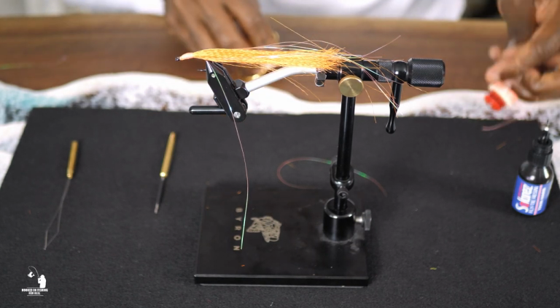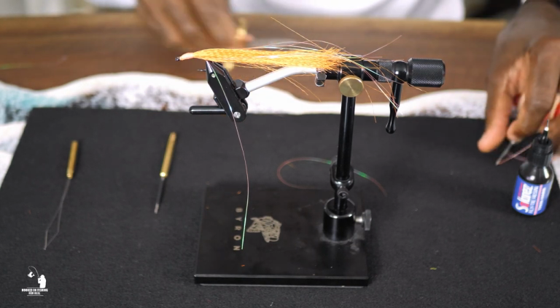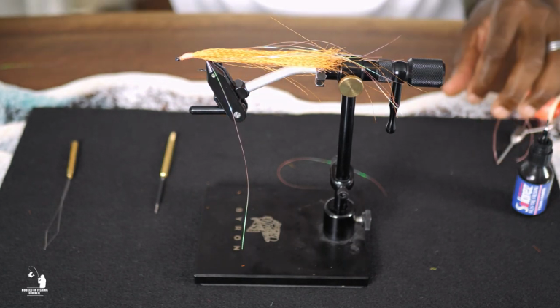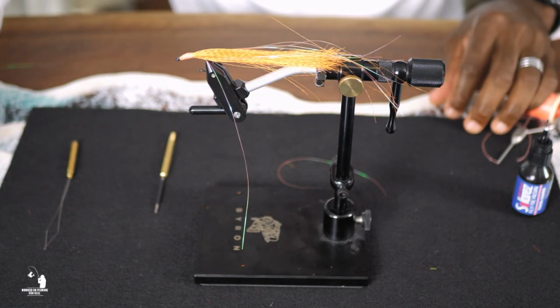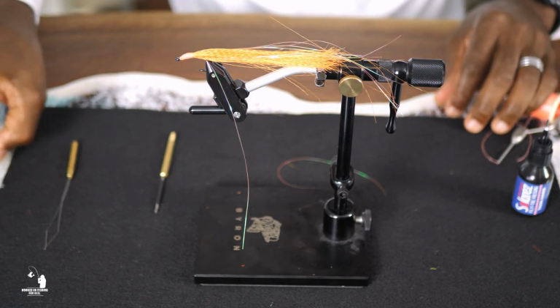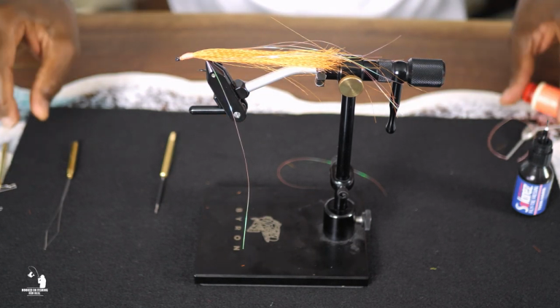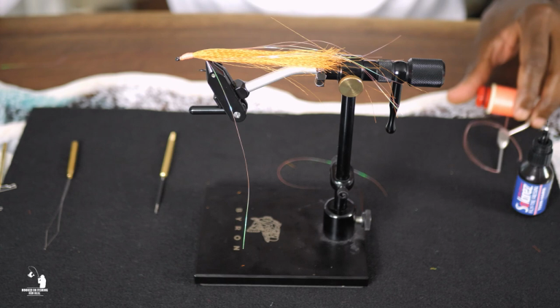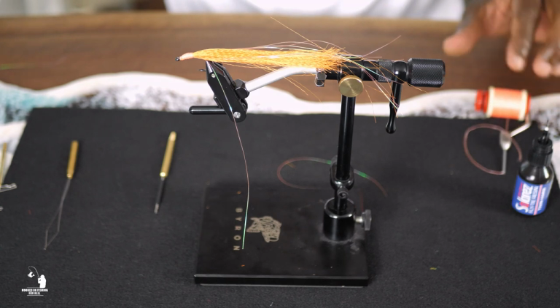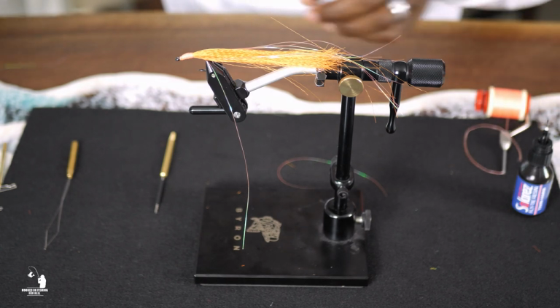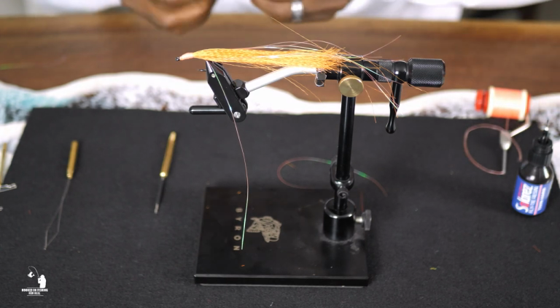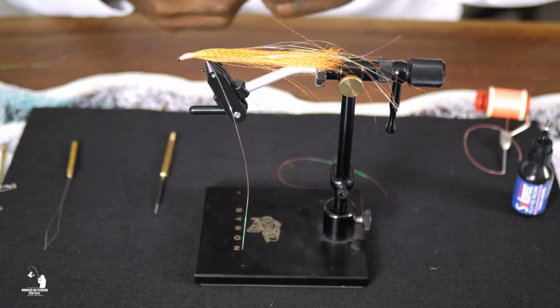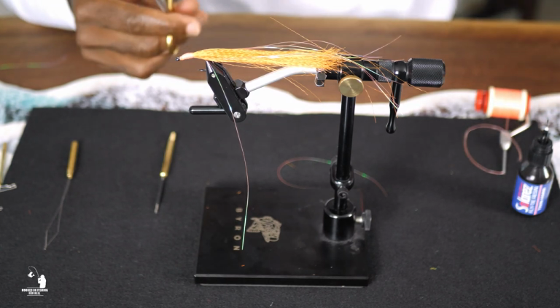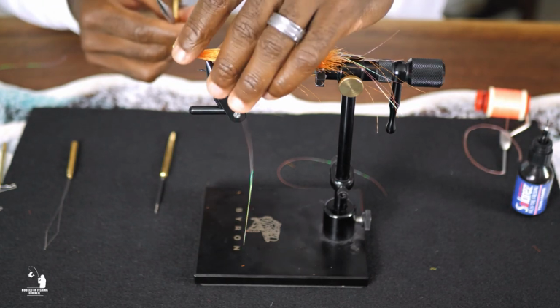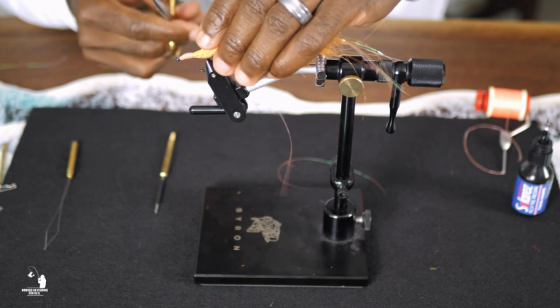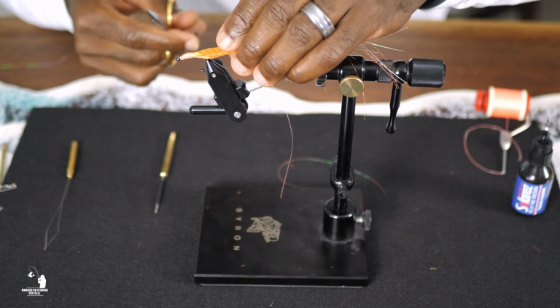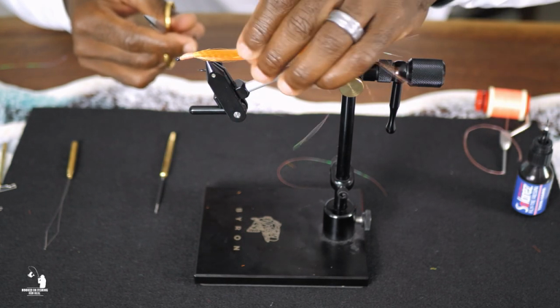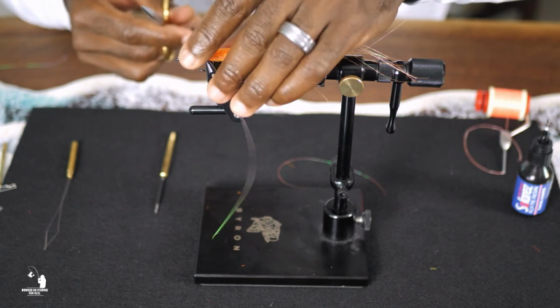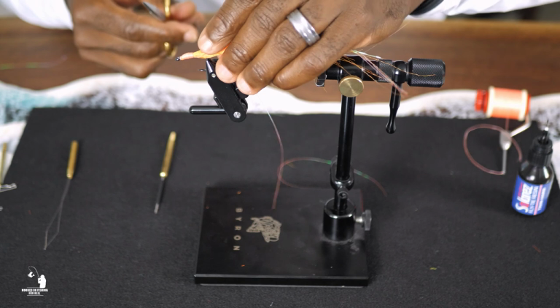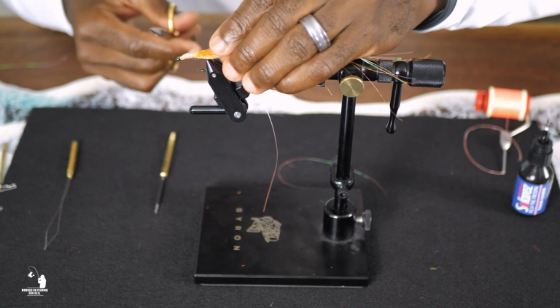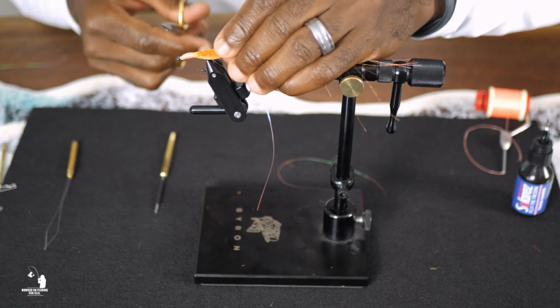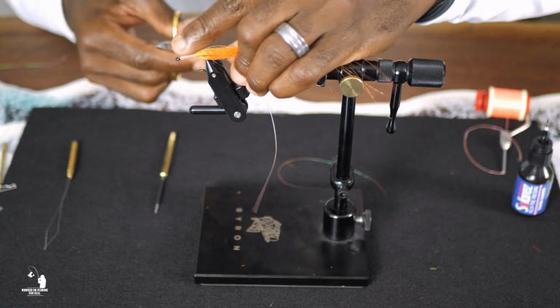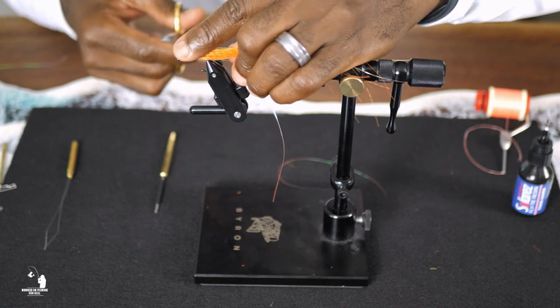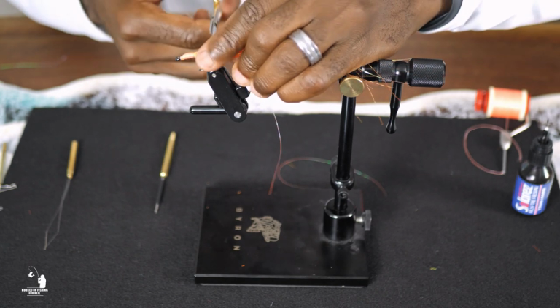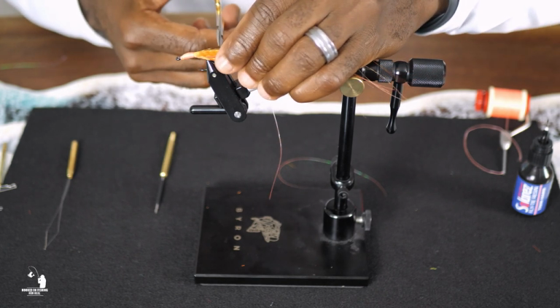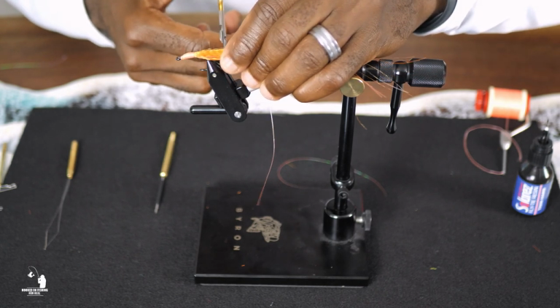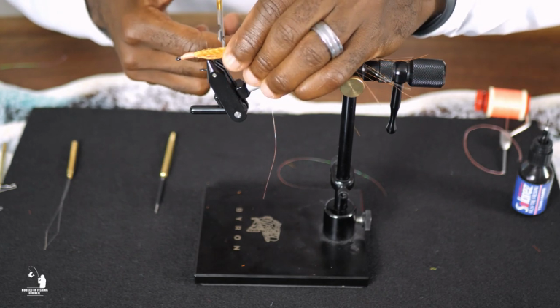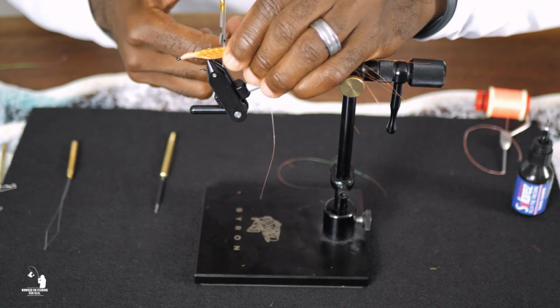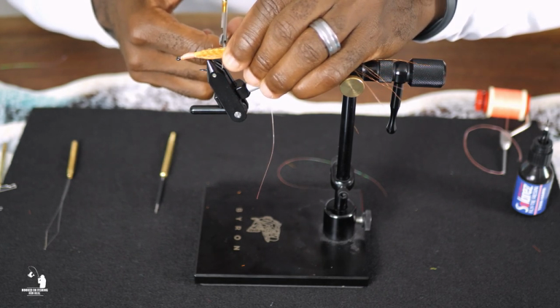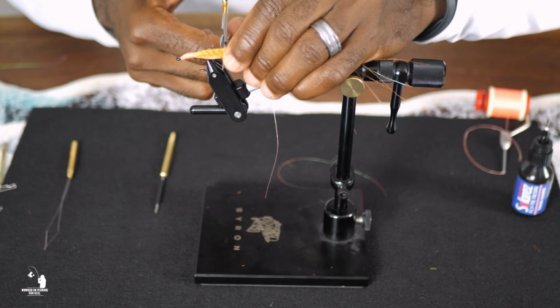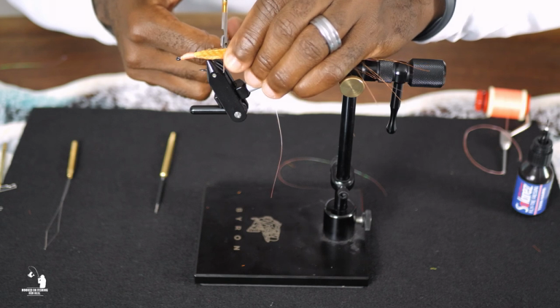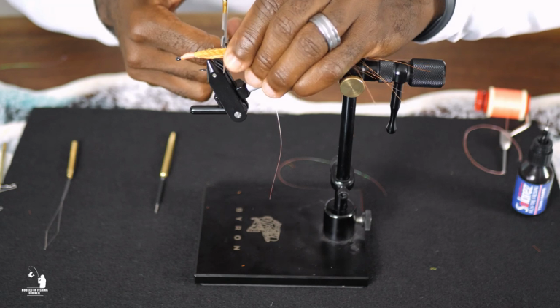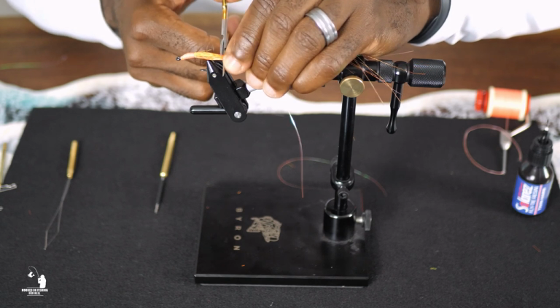The length of the teaser fly should be anywhere between one to one and a quarter inch long, depending on your preference. Trim off any excess hair to create a tapered shape.